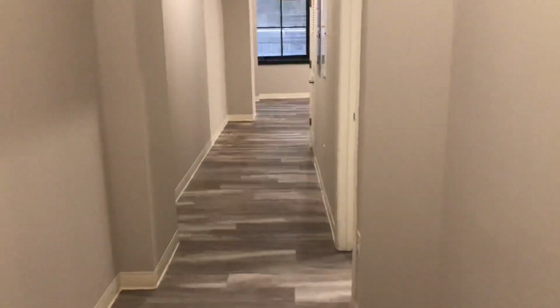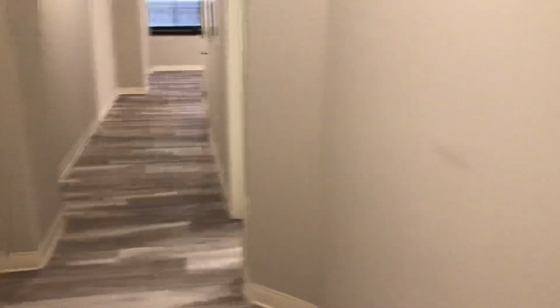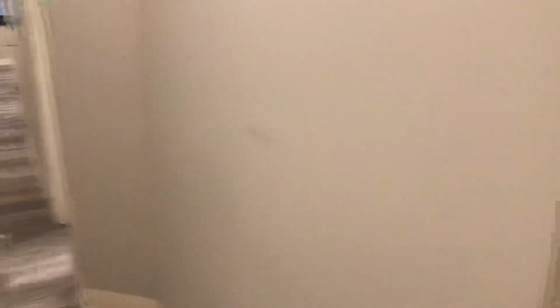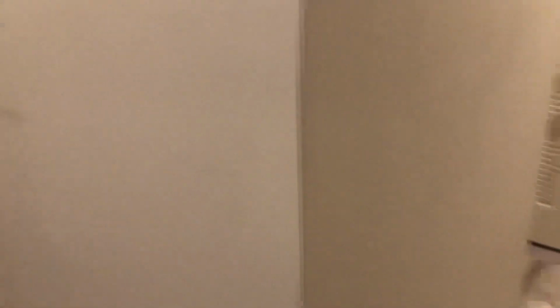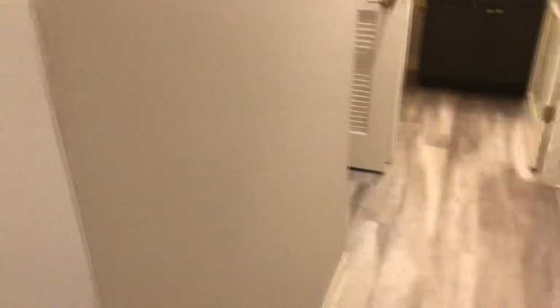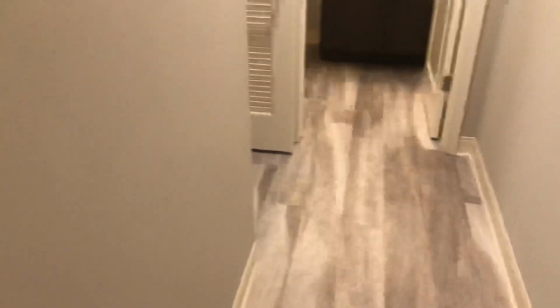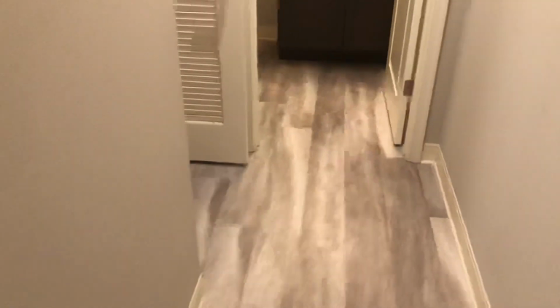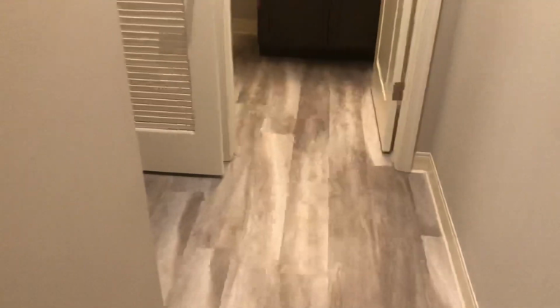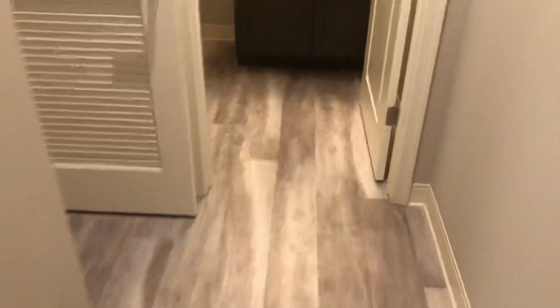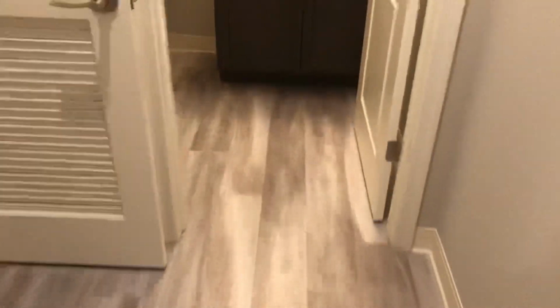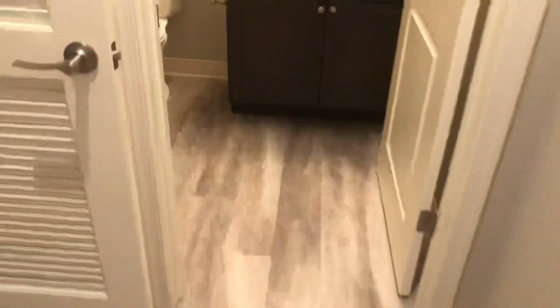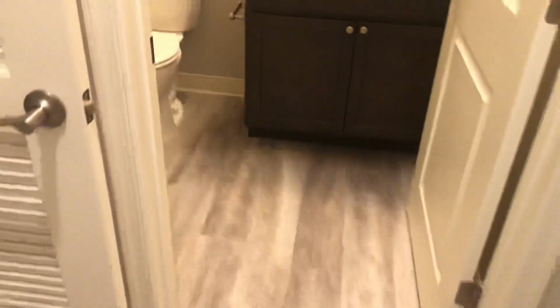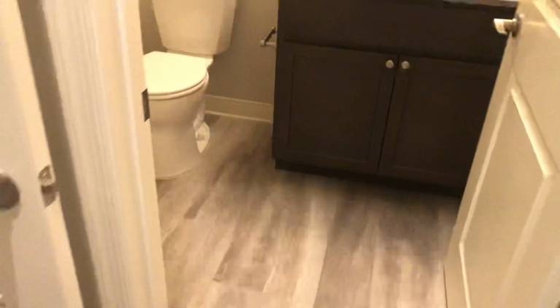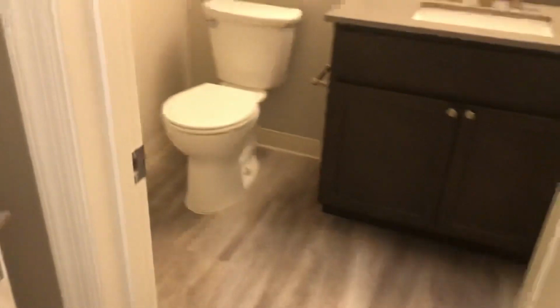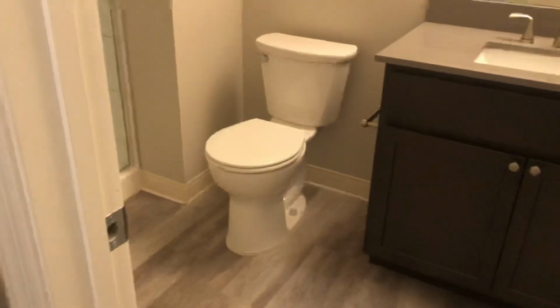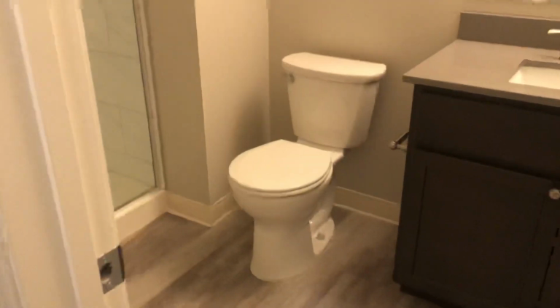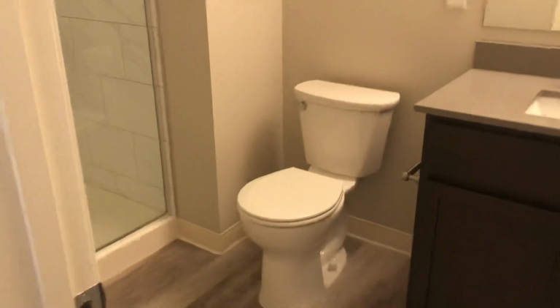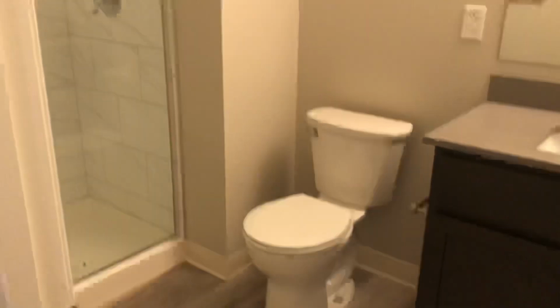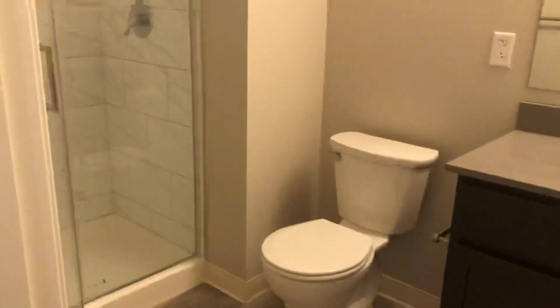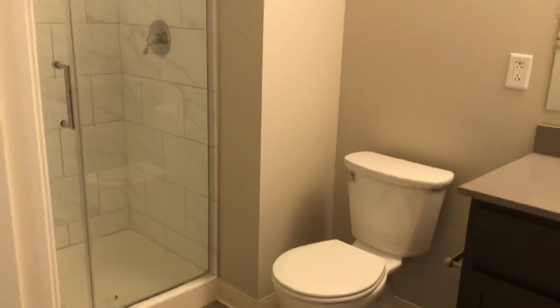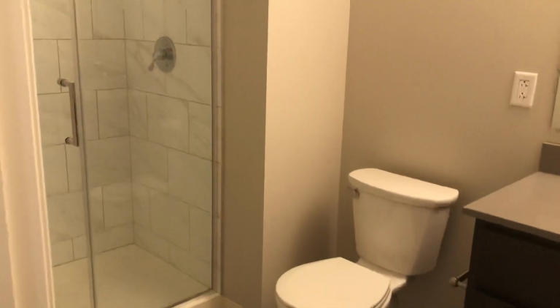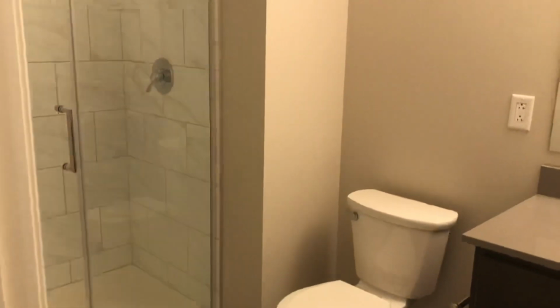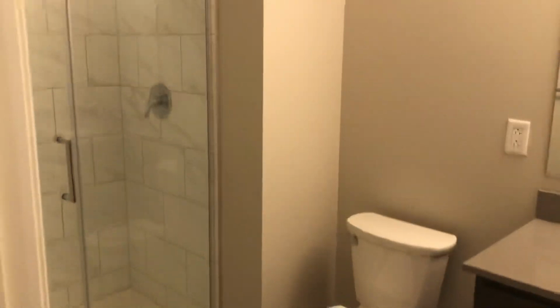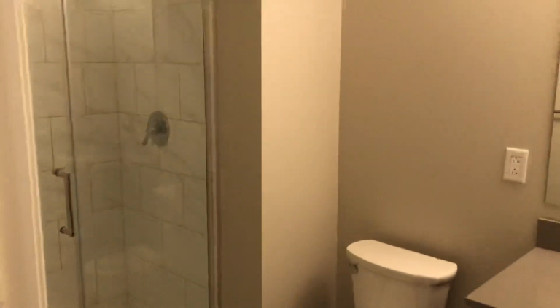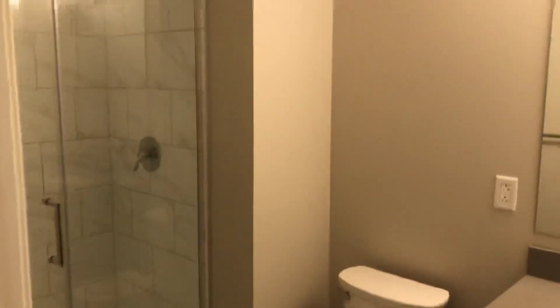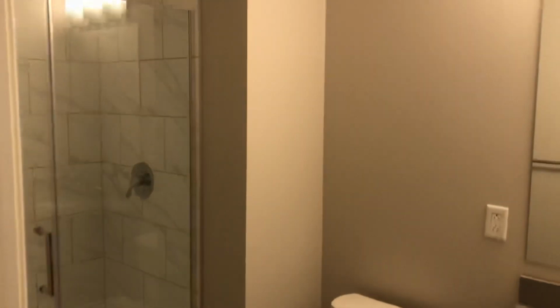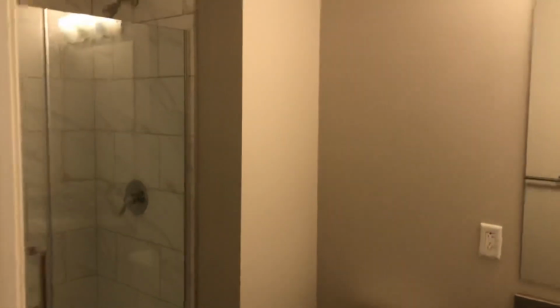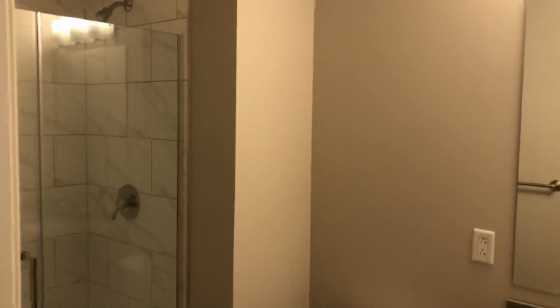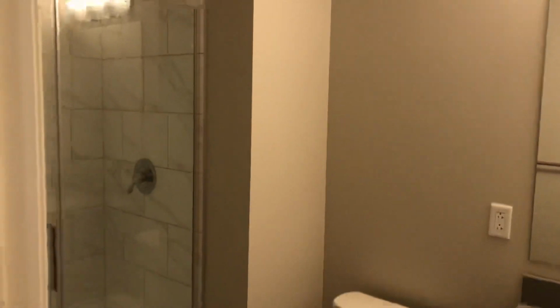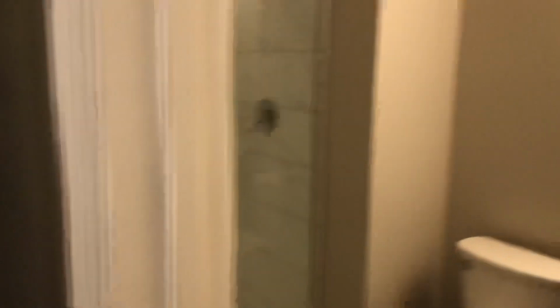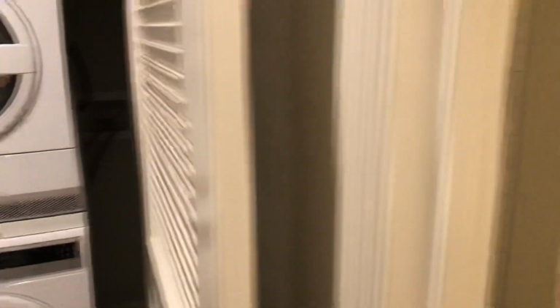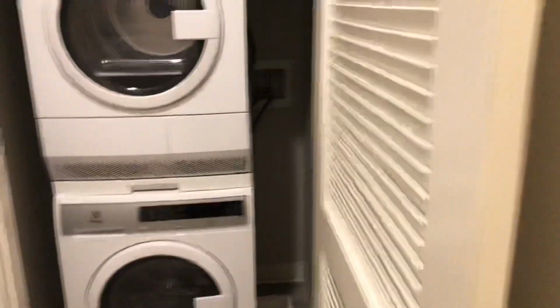To the right, when you walk in, you have your bathroom and in-suite laundry.